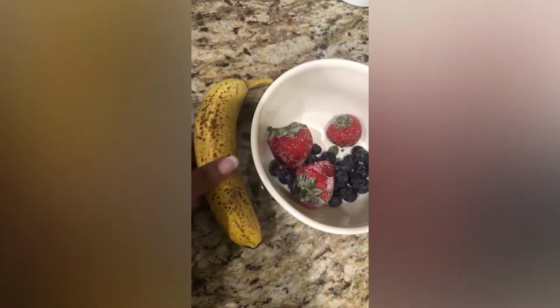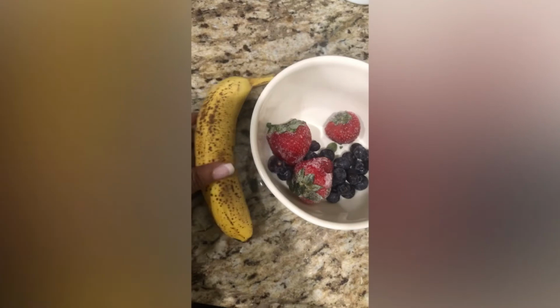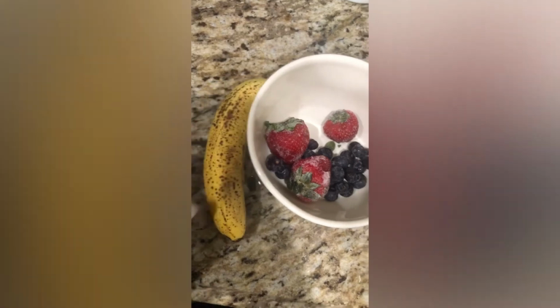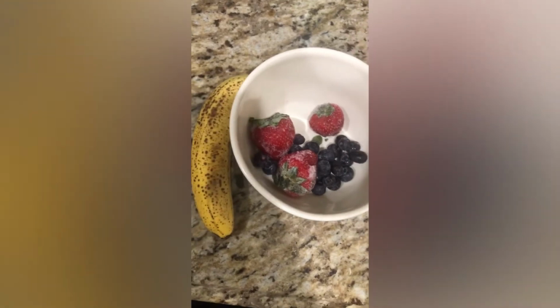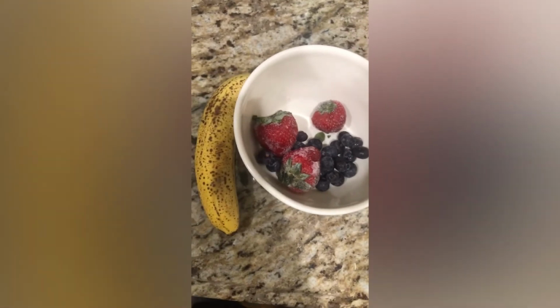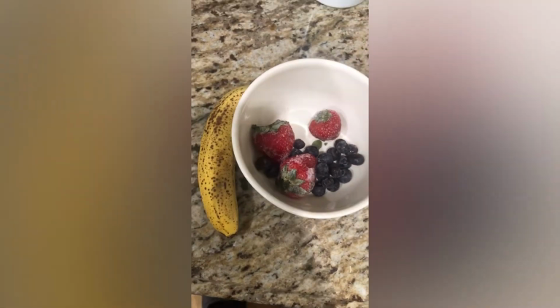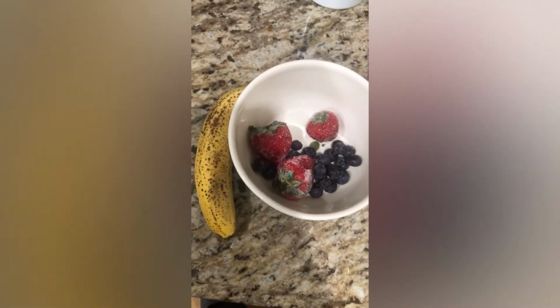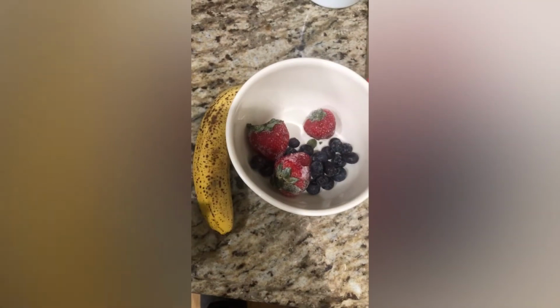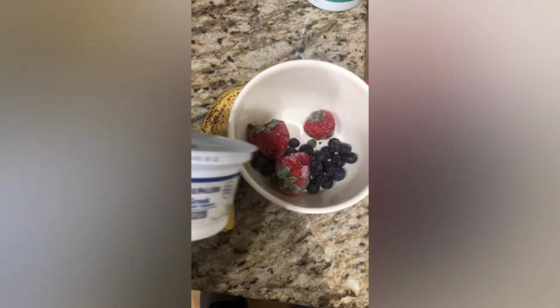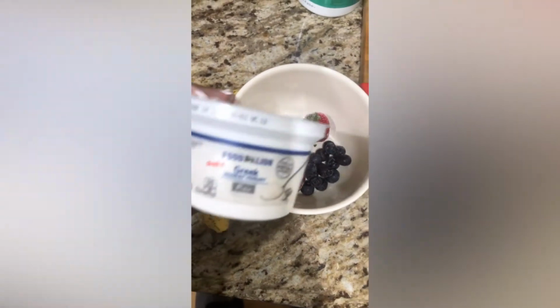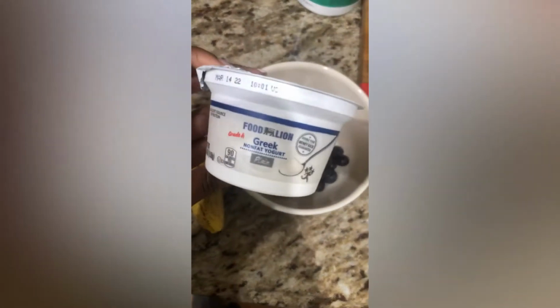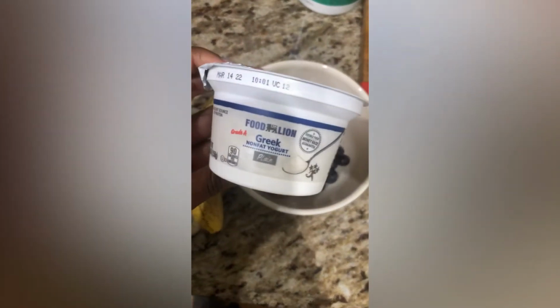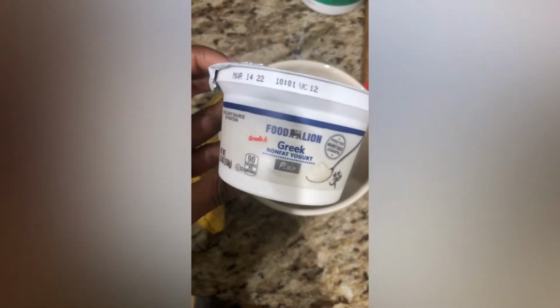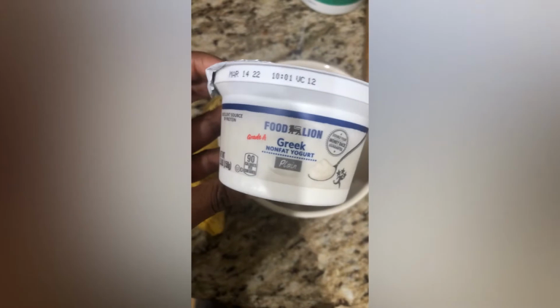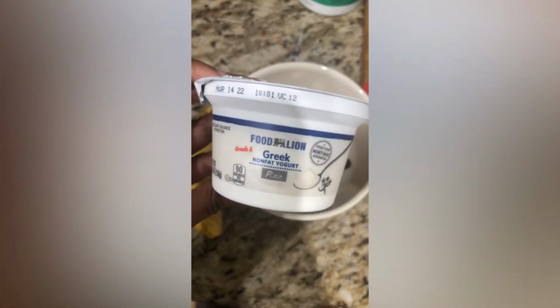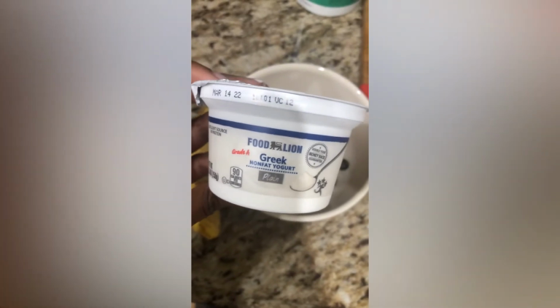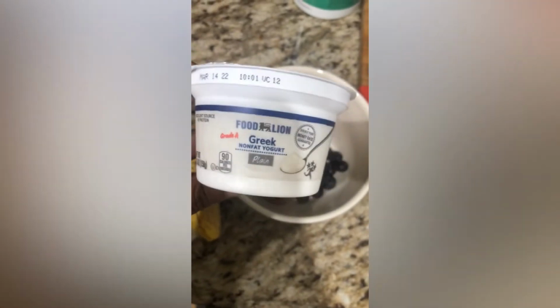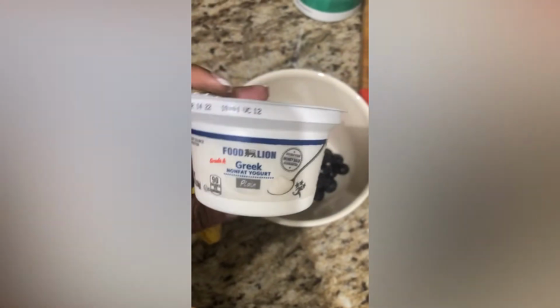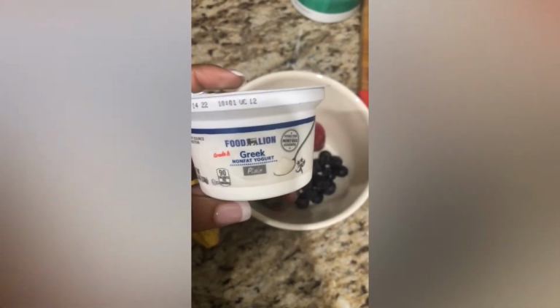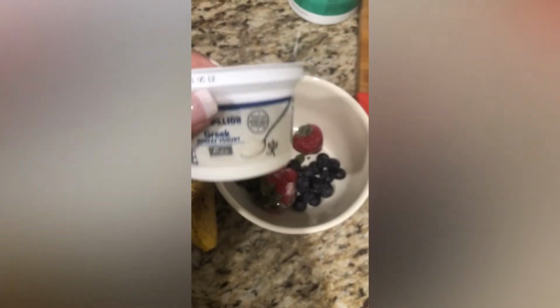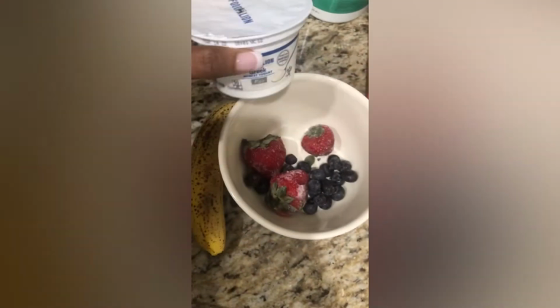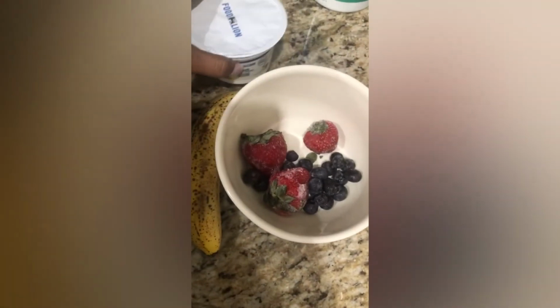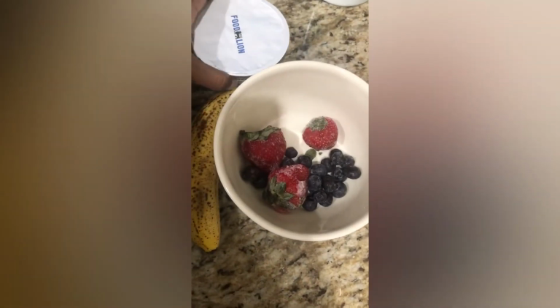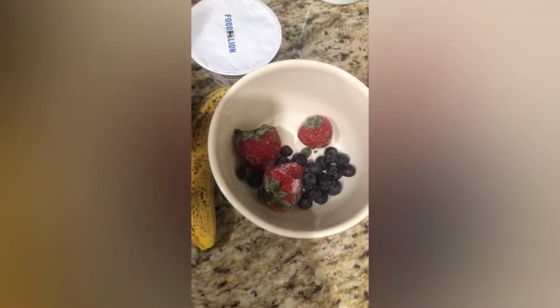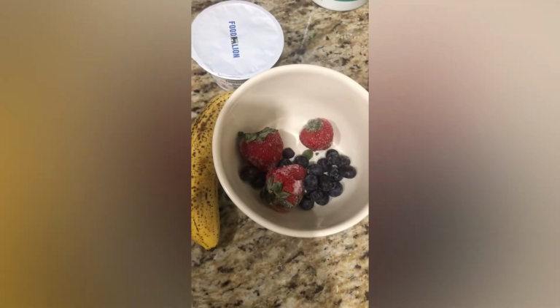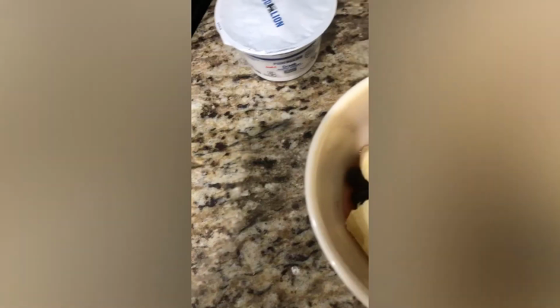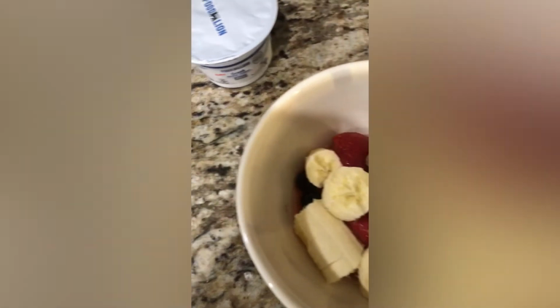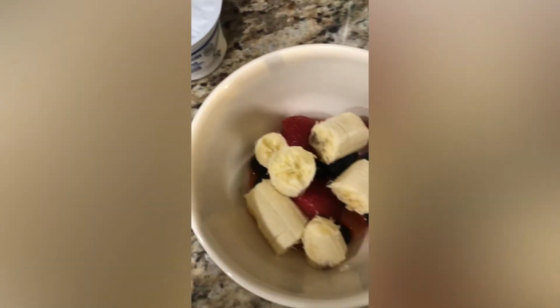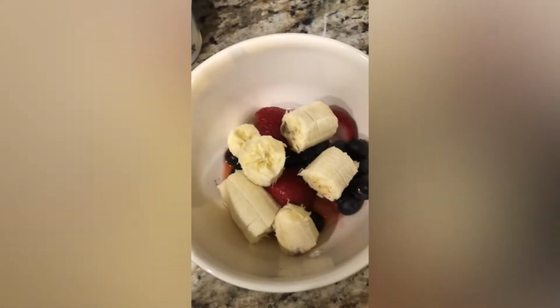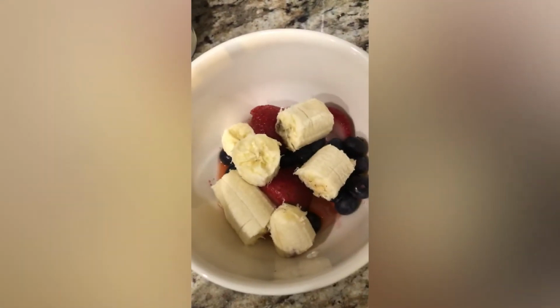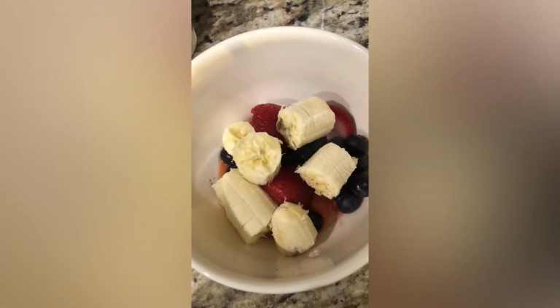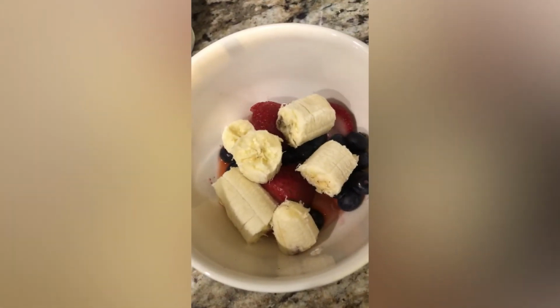I go ahead and add a banana and also add in some Greek plain yogurt. Make sure it is plain yogurt, sugar-free, and all that good stuff because we definitely want this to be healthy for our dogs.